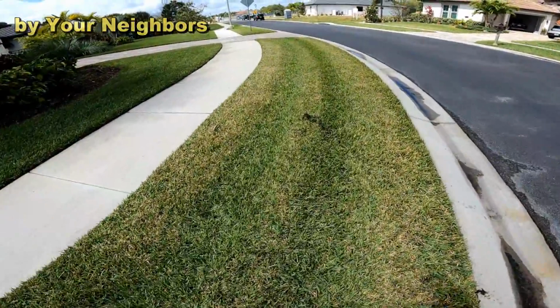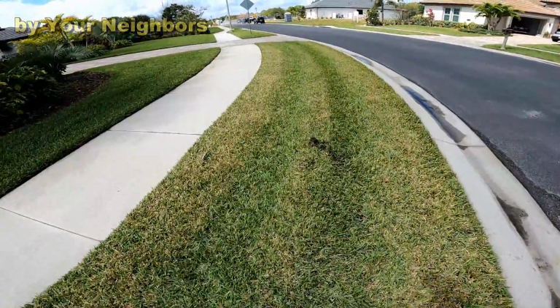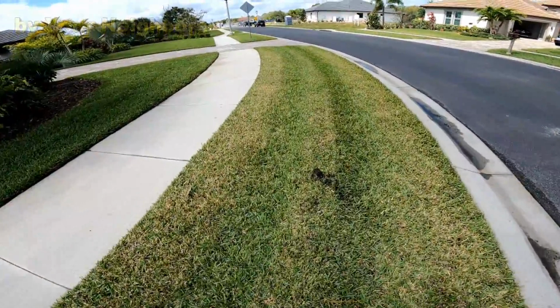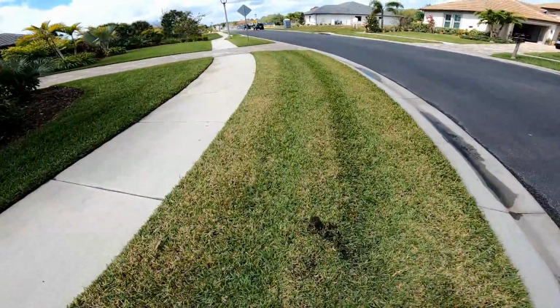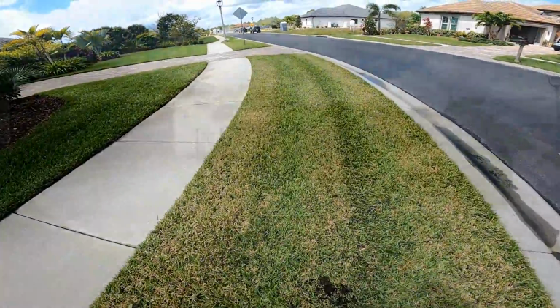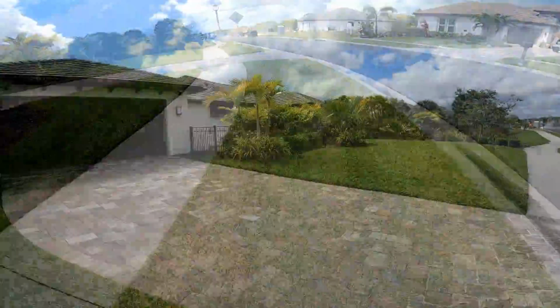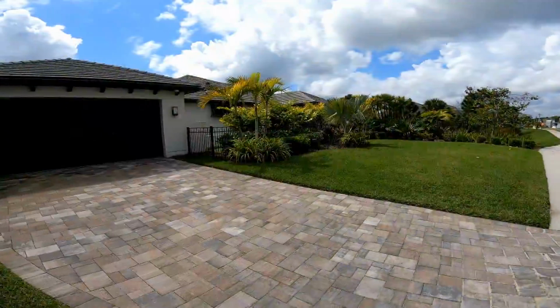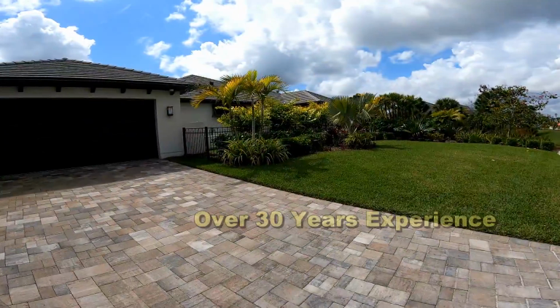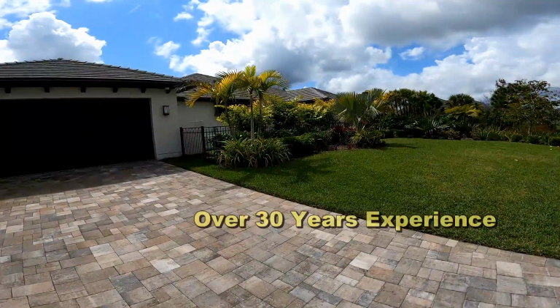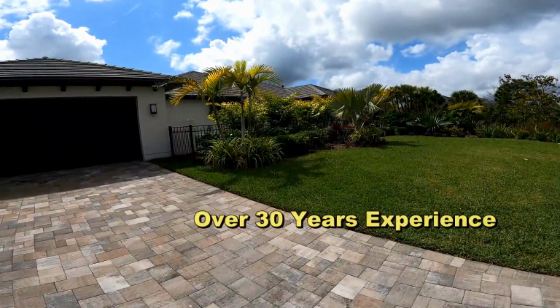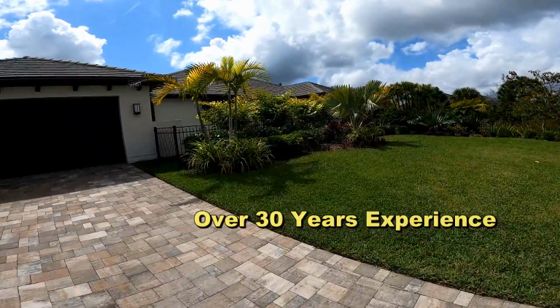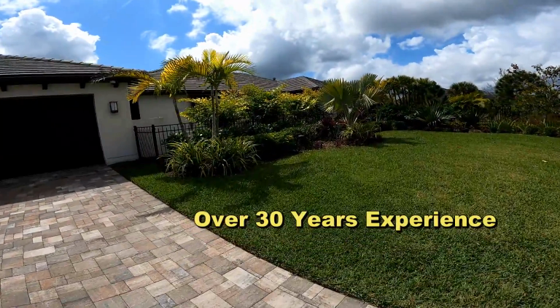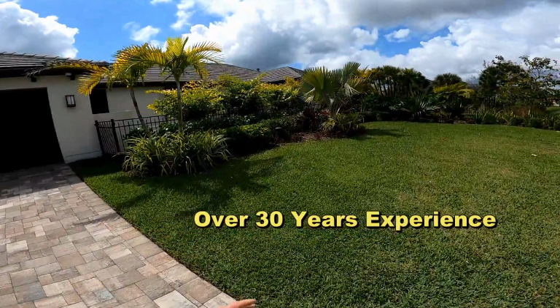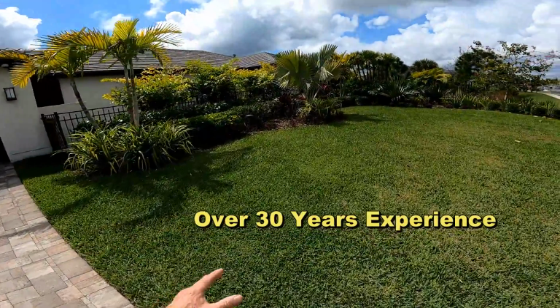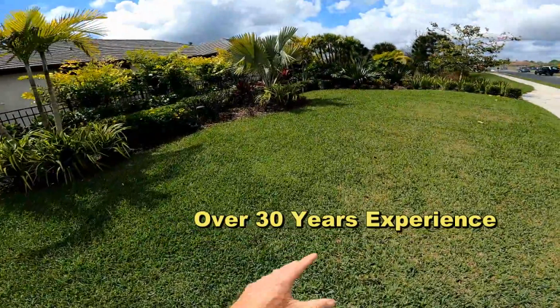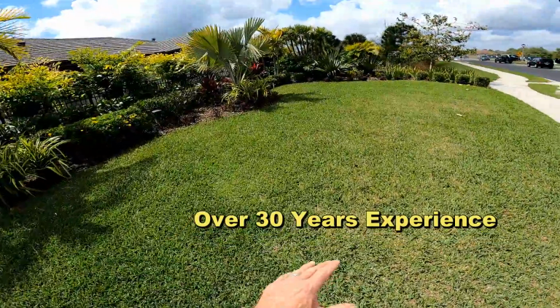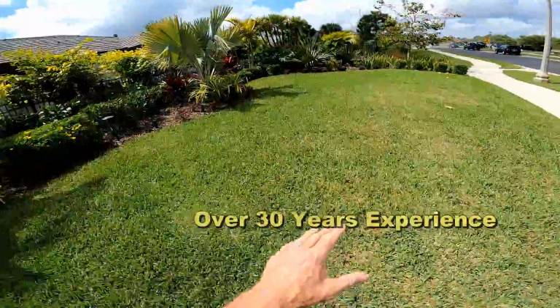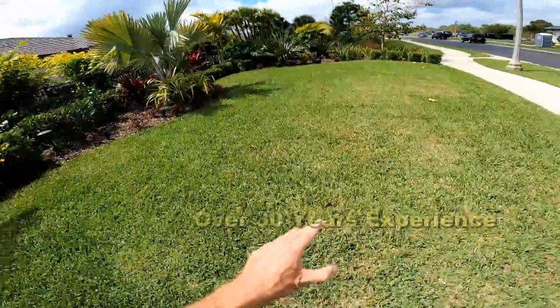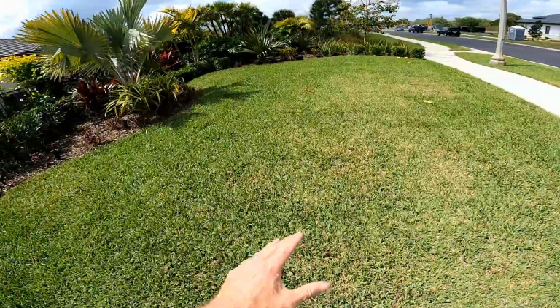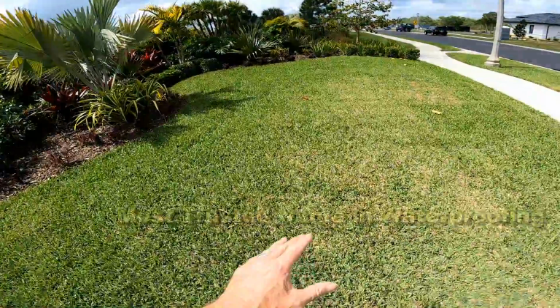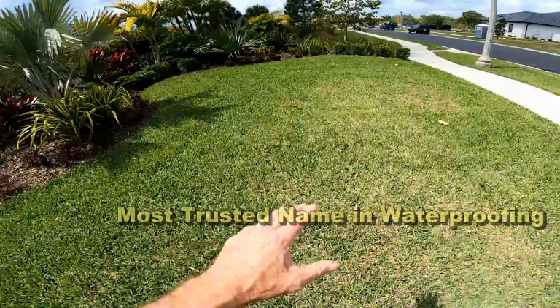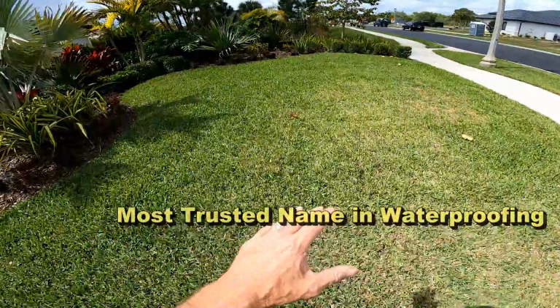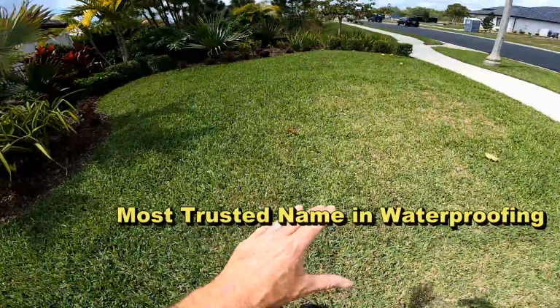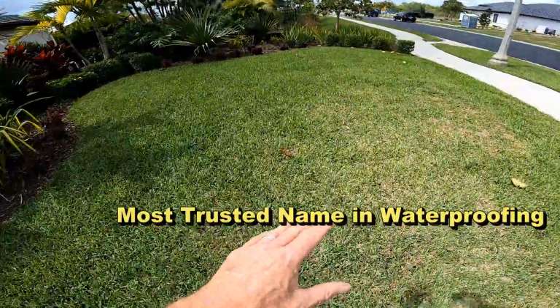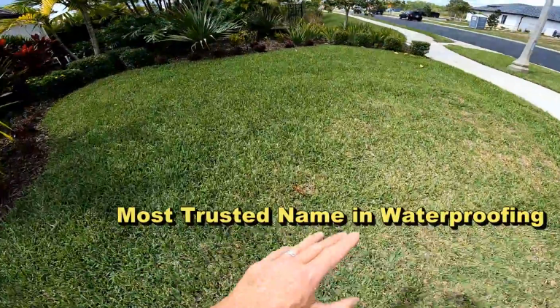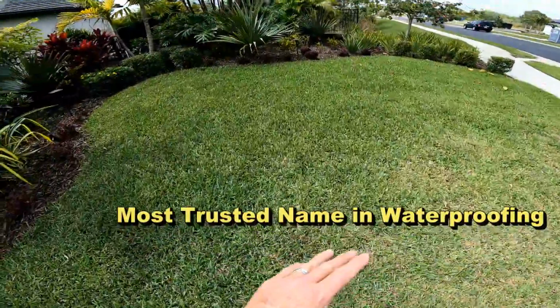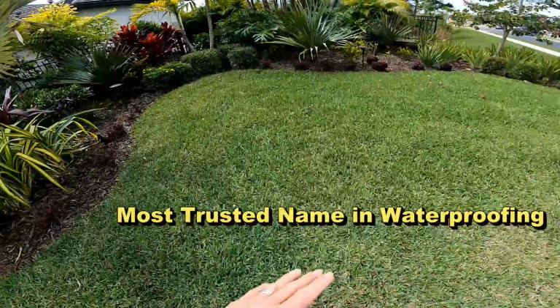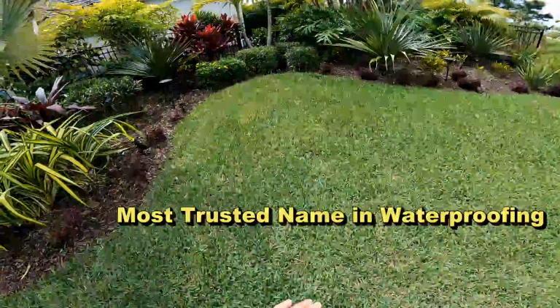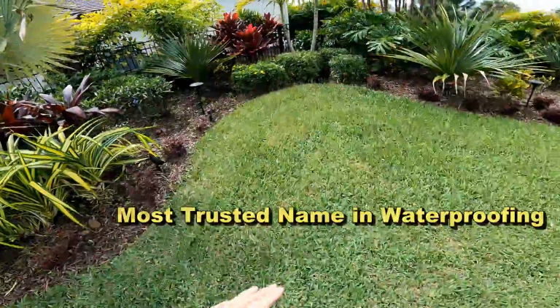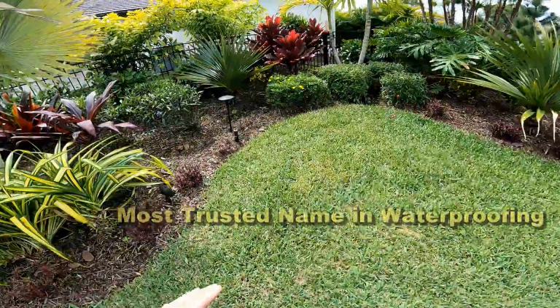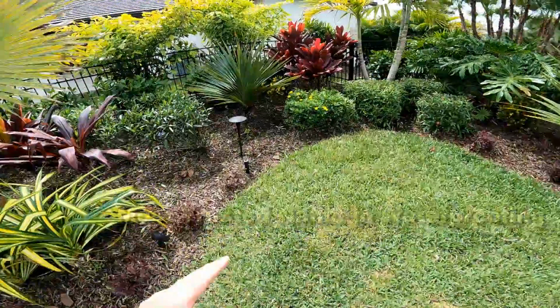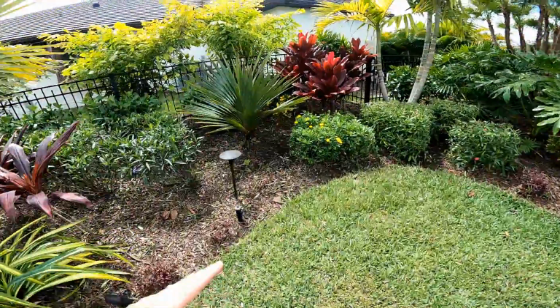Problem two: you can kind of see it — this yard is full of water. See how brown the grass is? That's not from drought, that's from too much water.